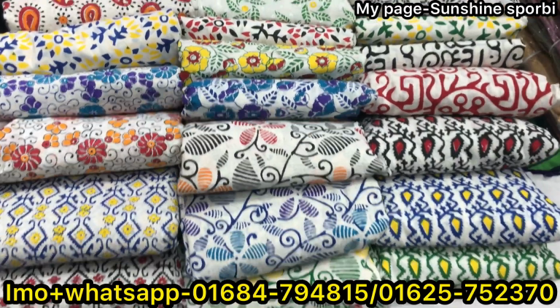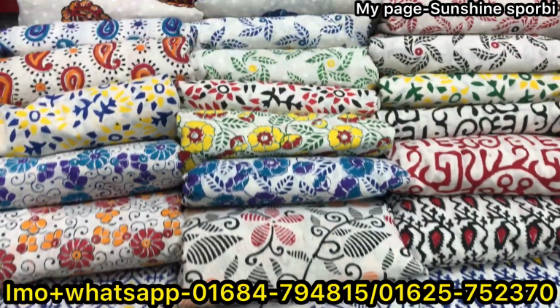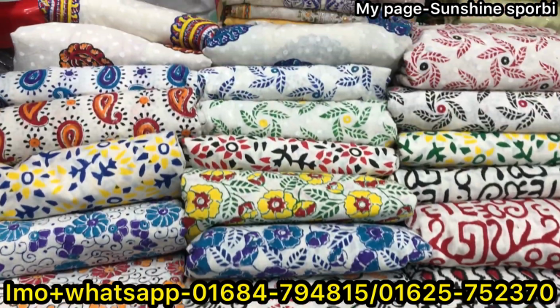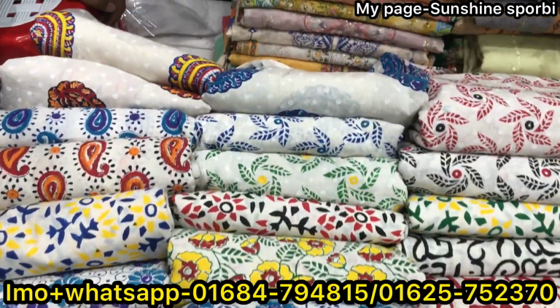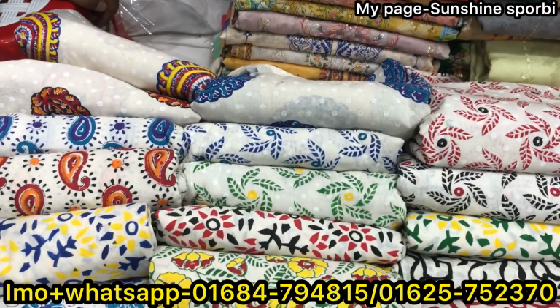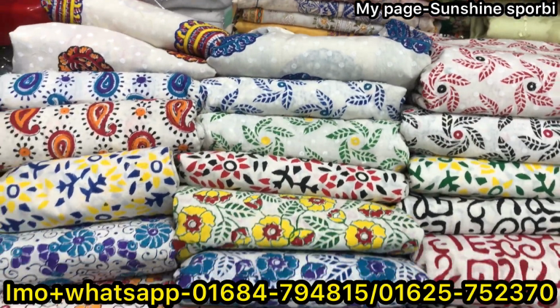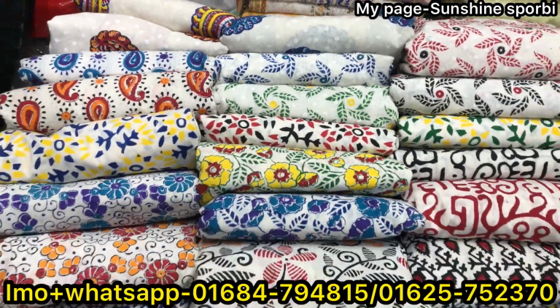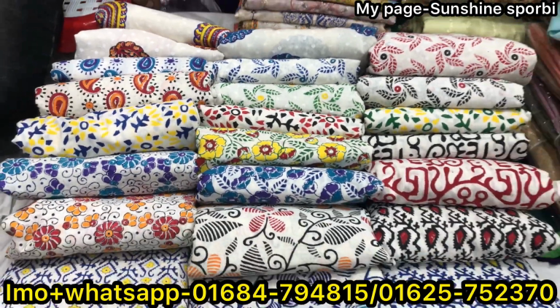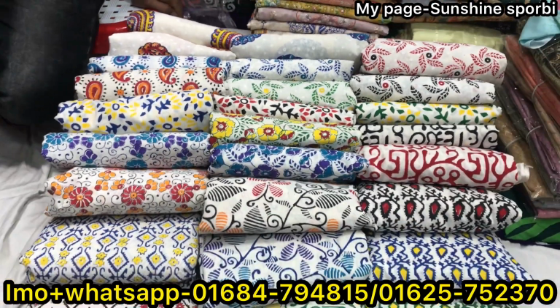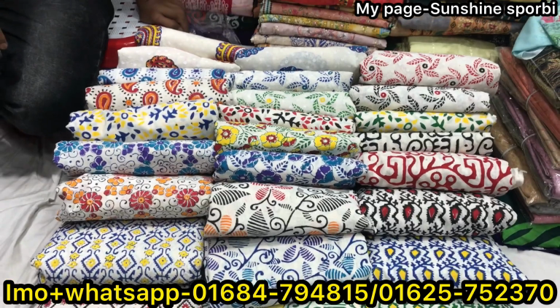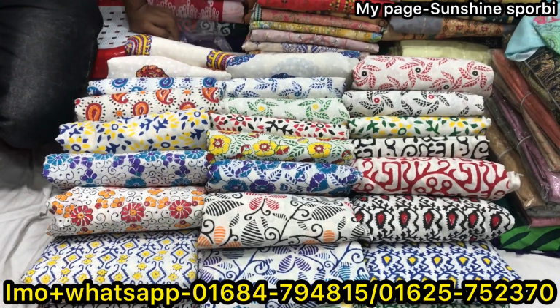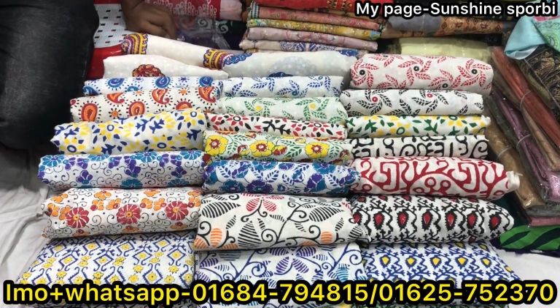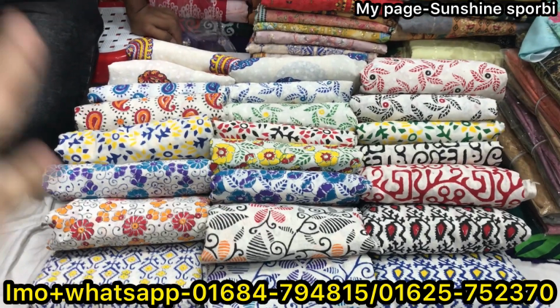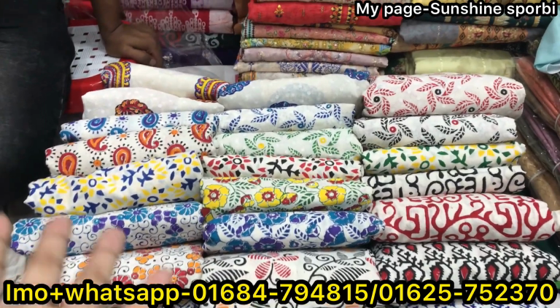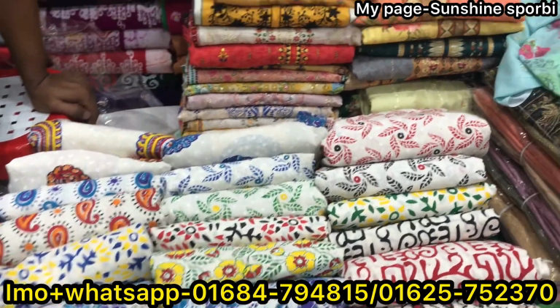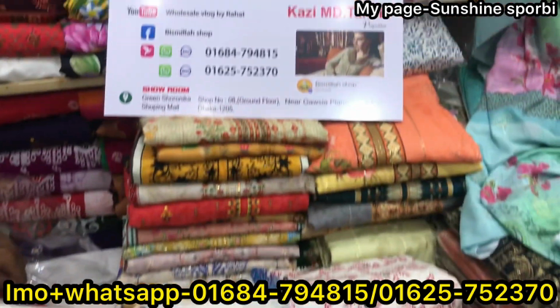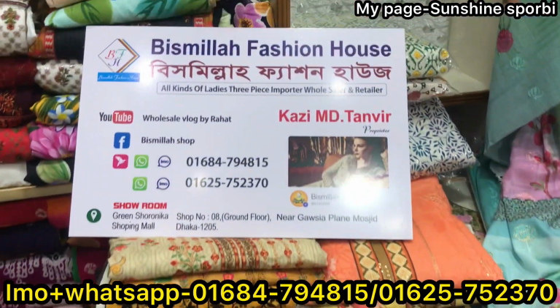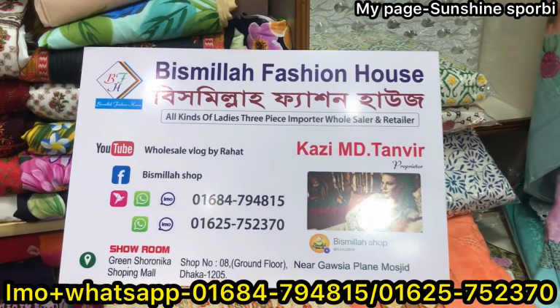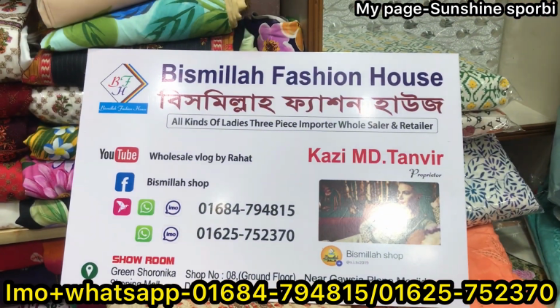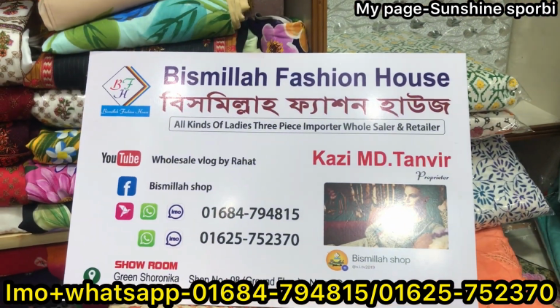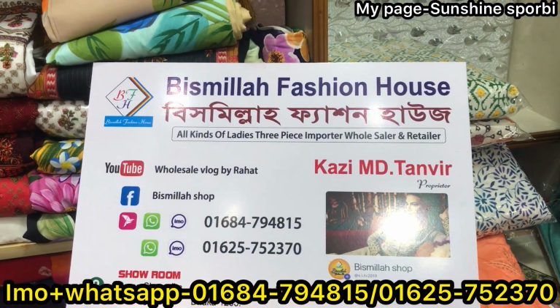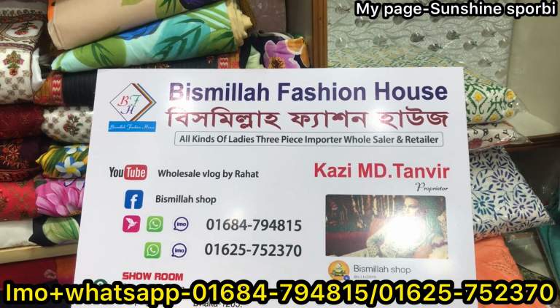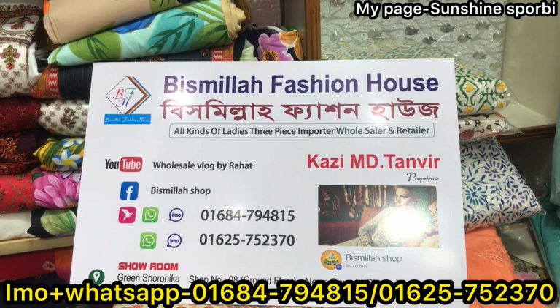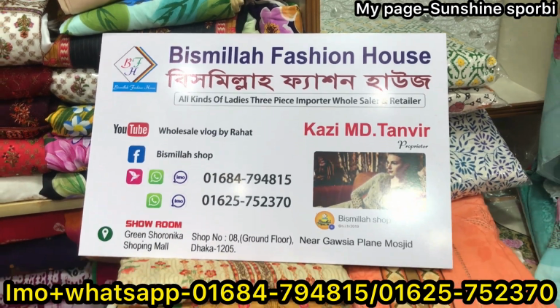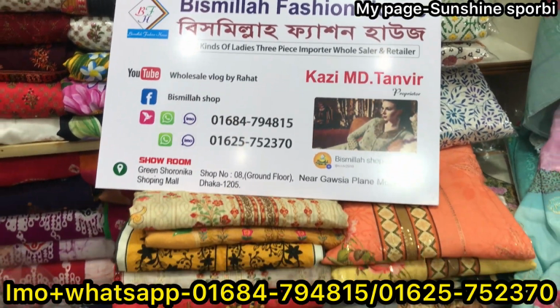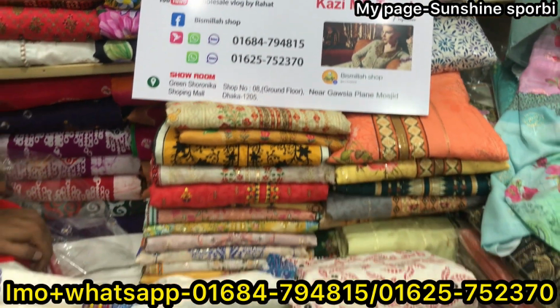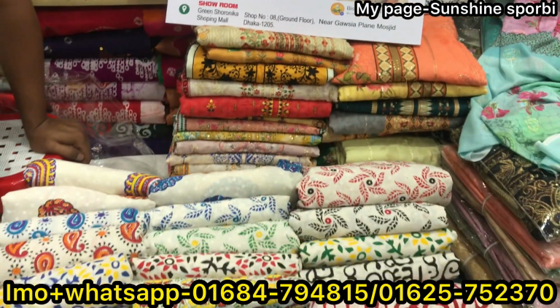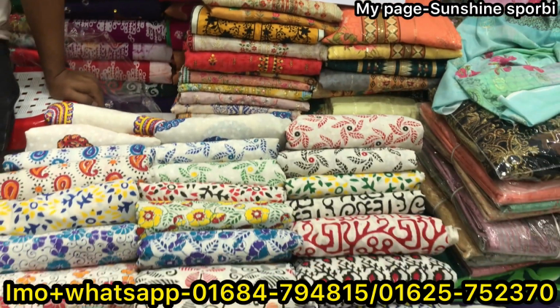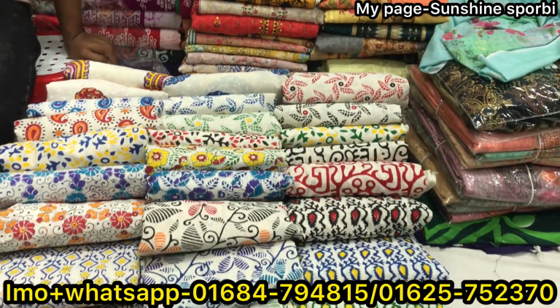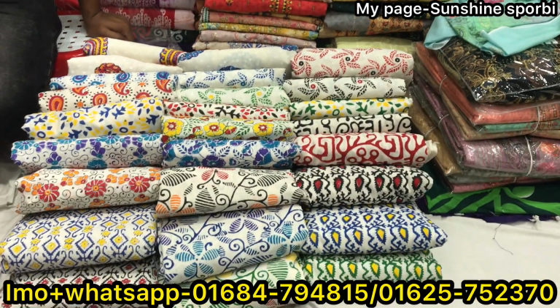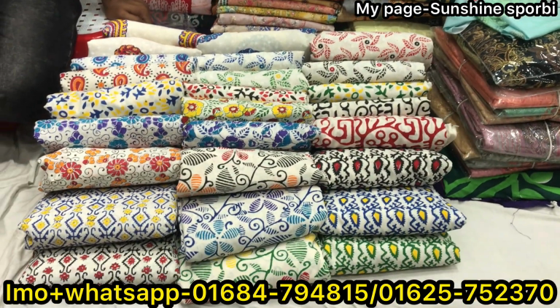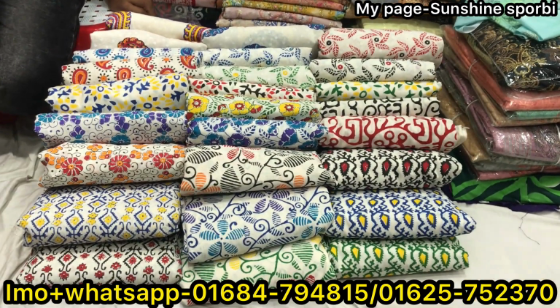Hello, assalamu alaikum, welcome back to my channel. I hope you can see this dress in this collection. This is a fashion house. It's a very beautiful collection.